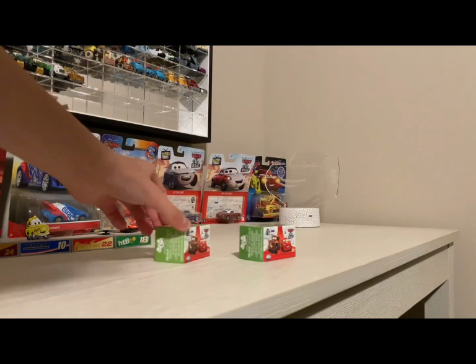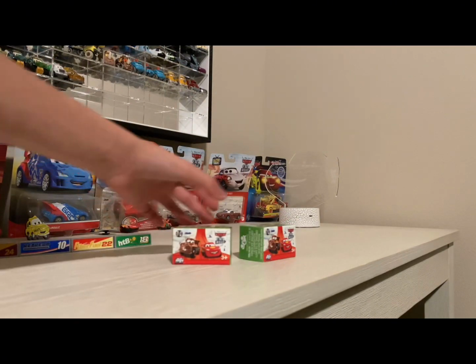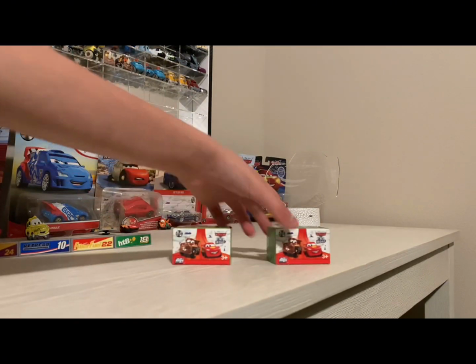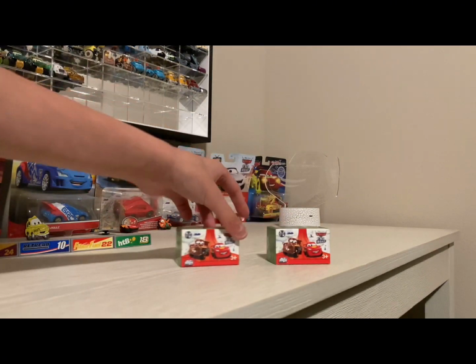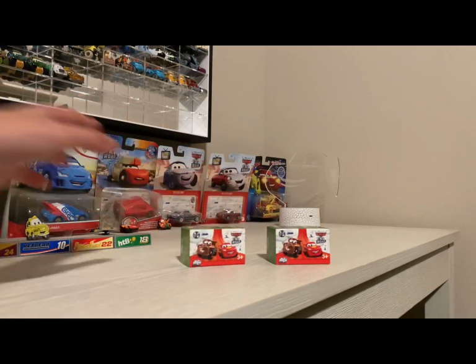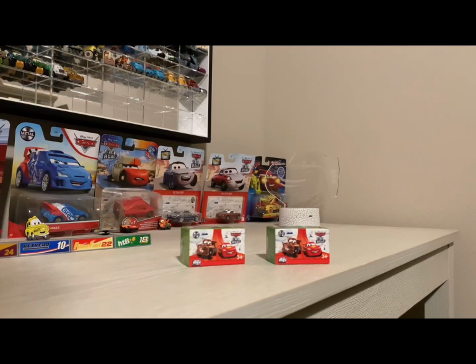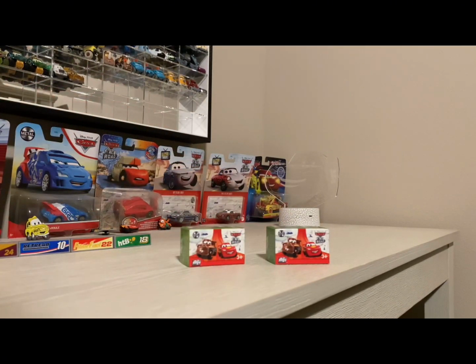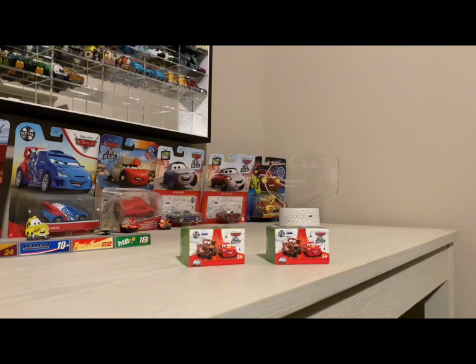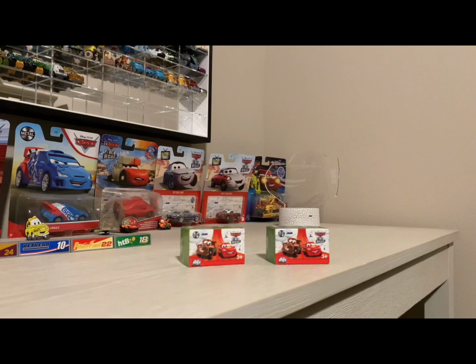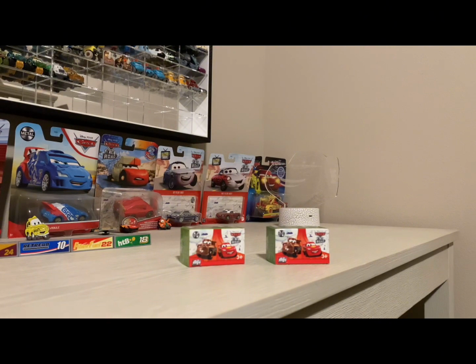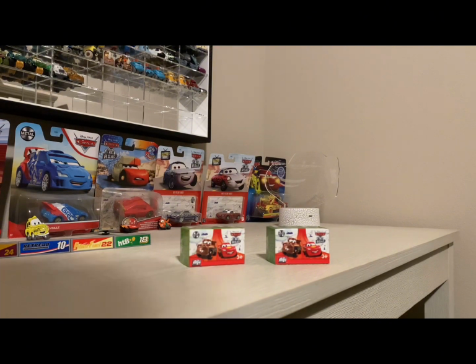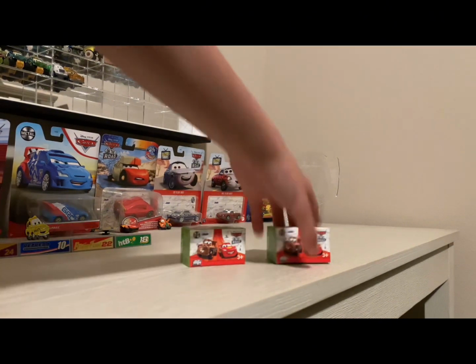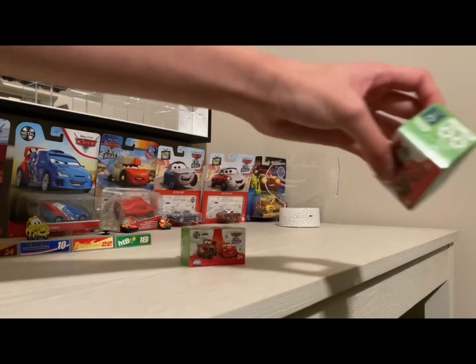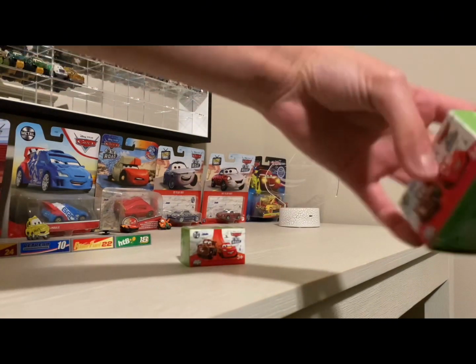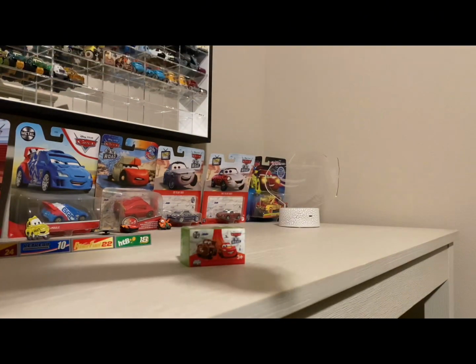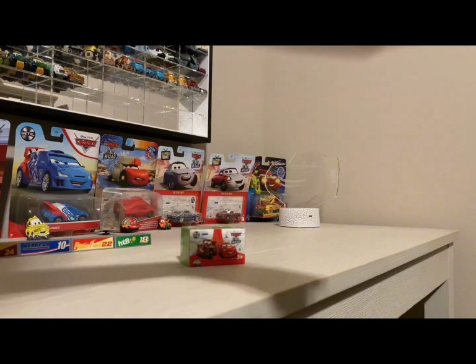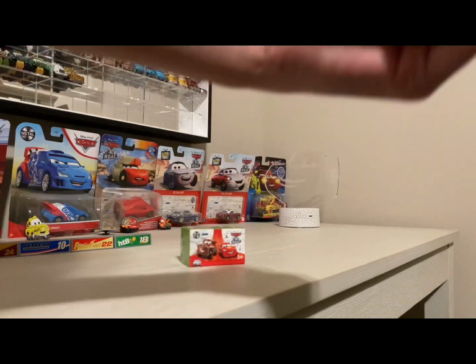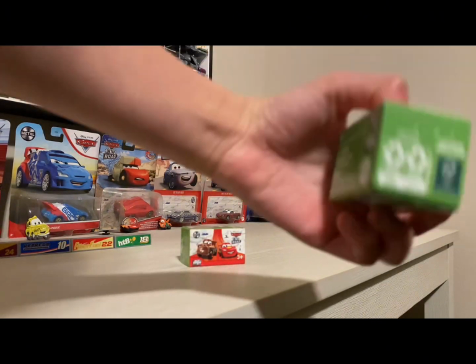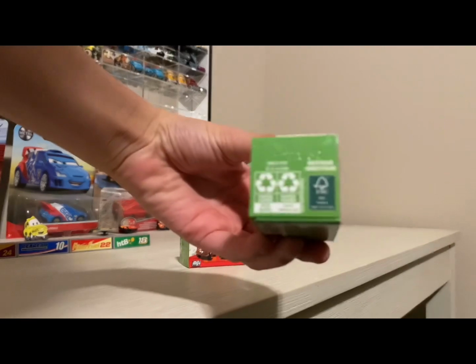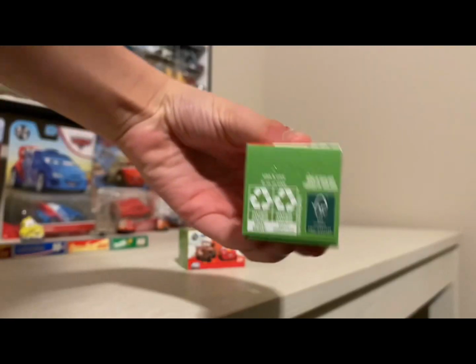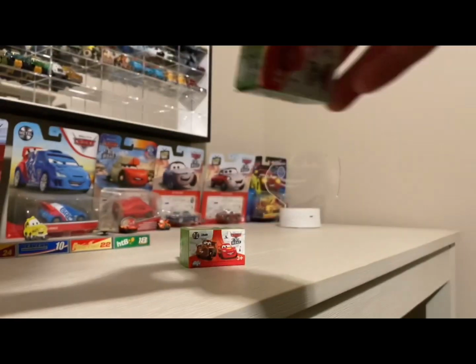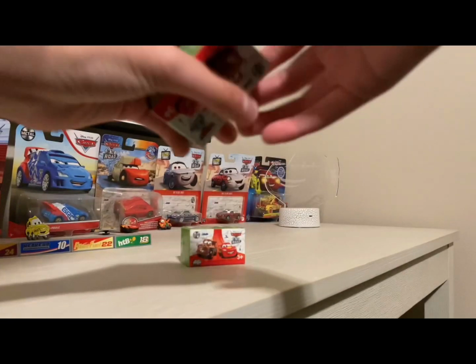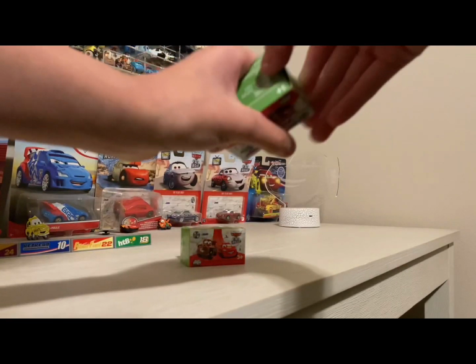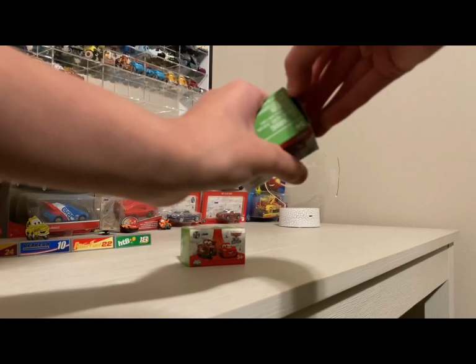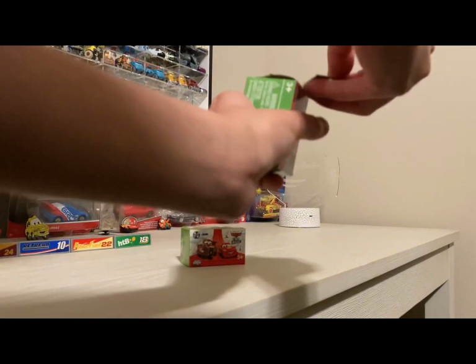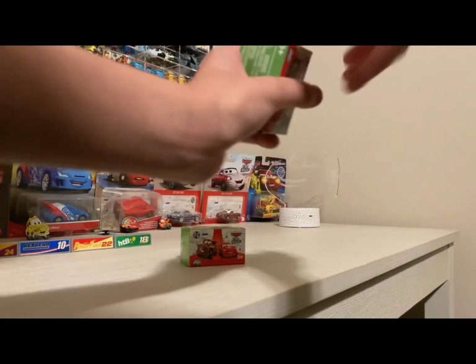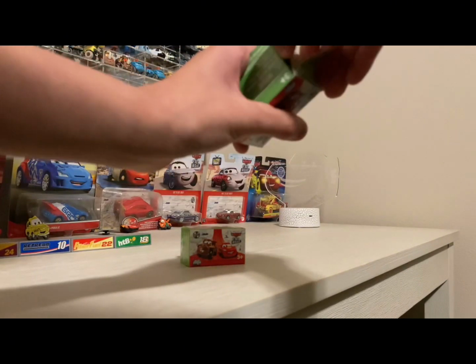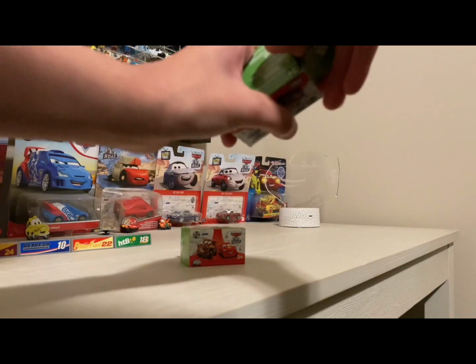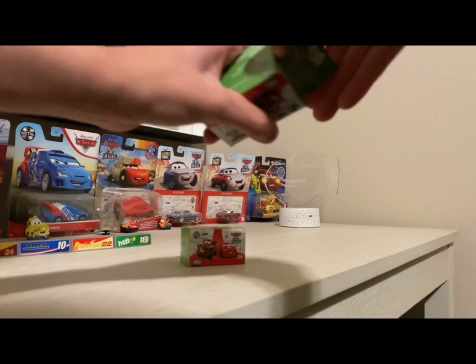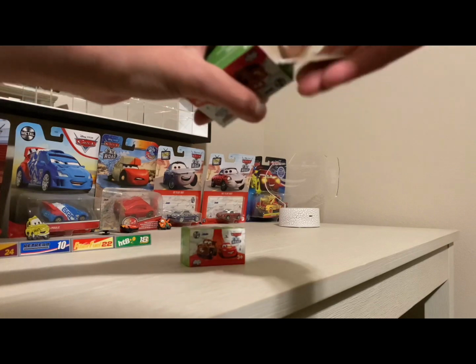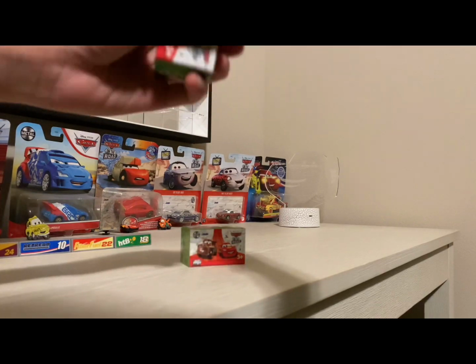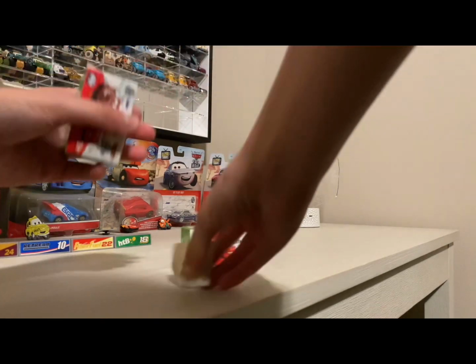All right, first up let's open this. This is number 37. So let's see who's number 37 — okay, hold on.